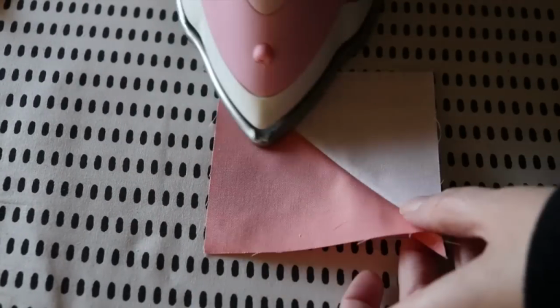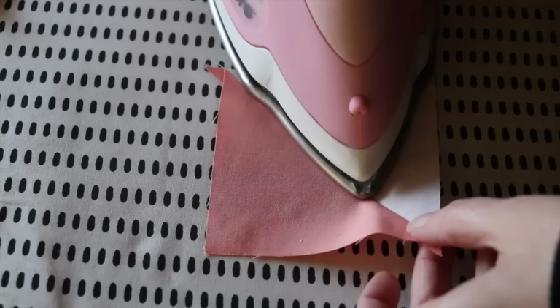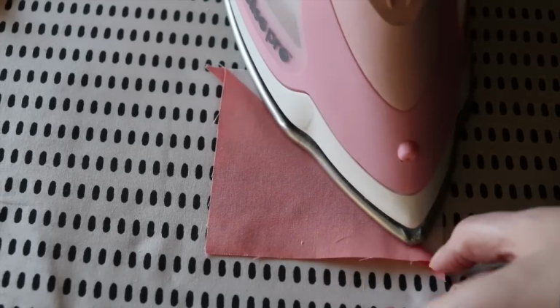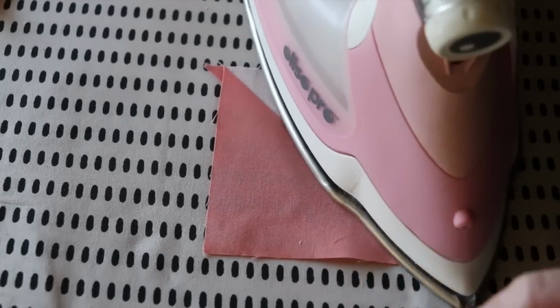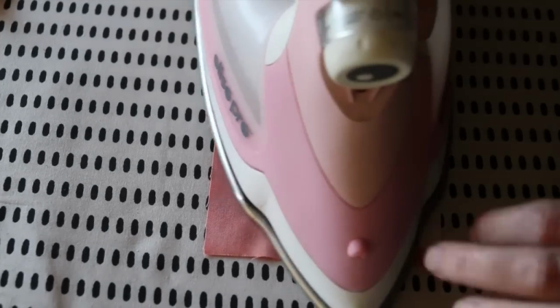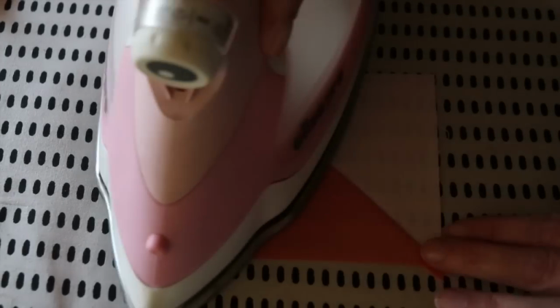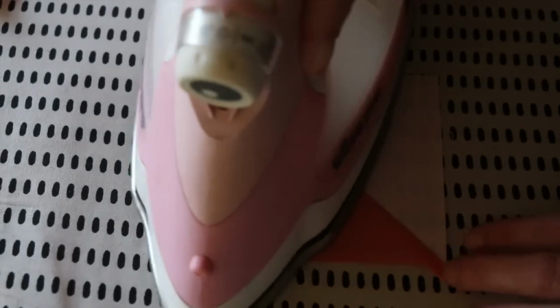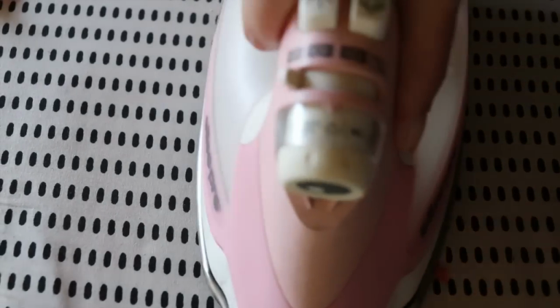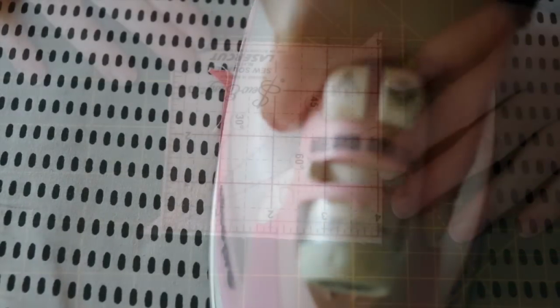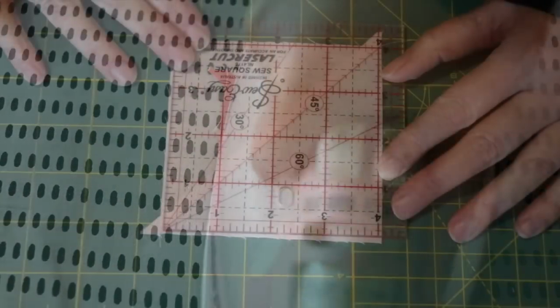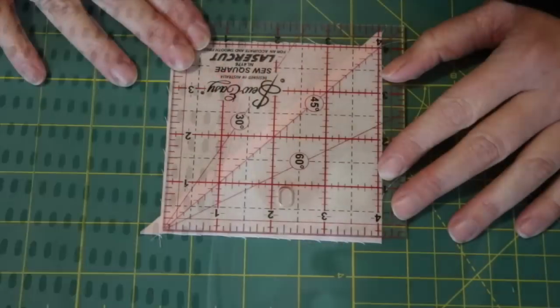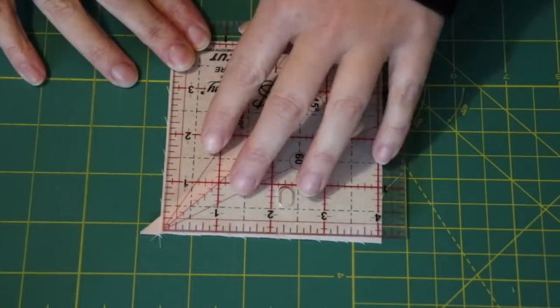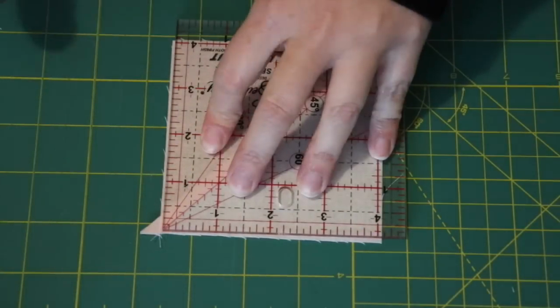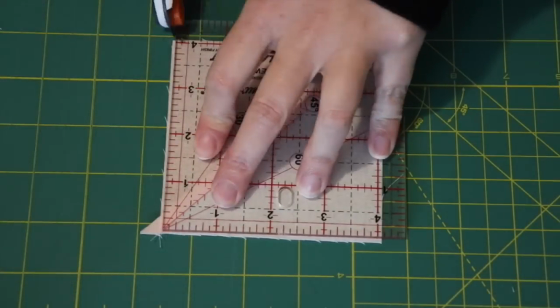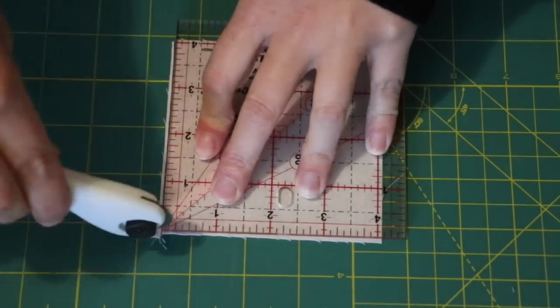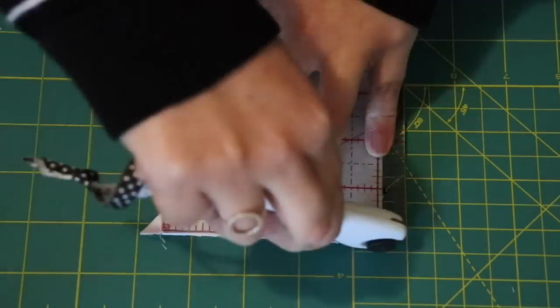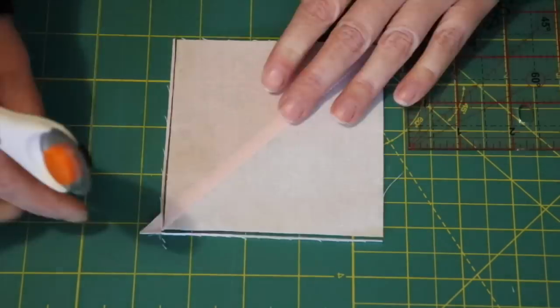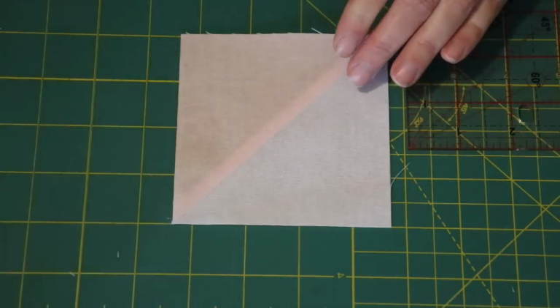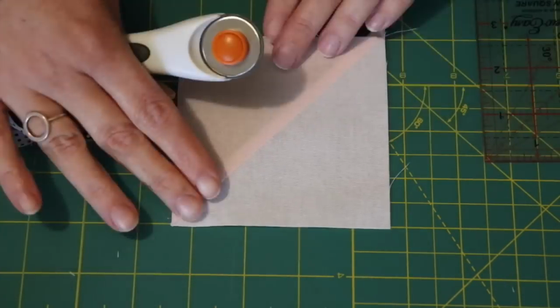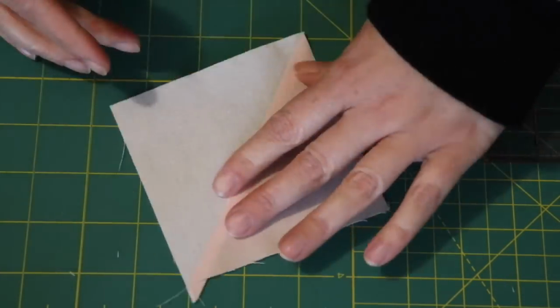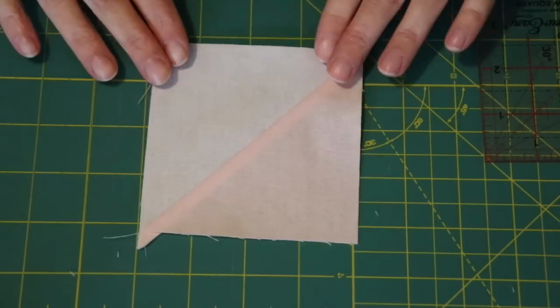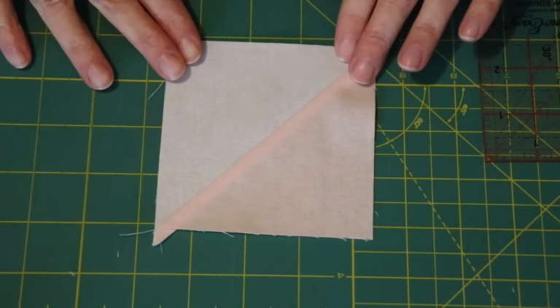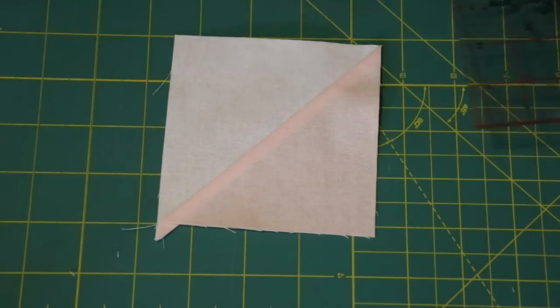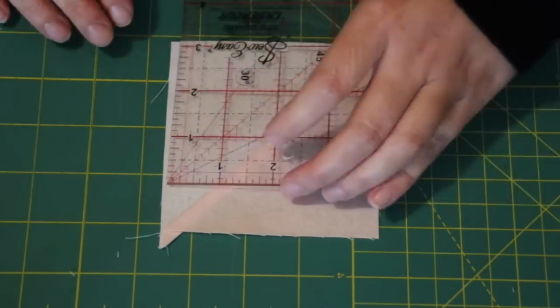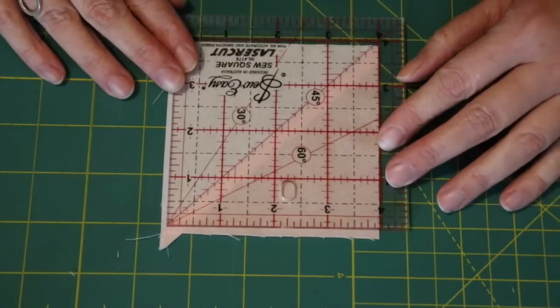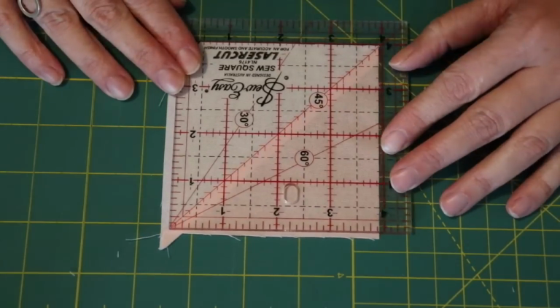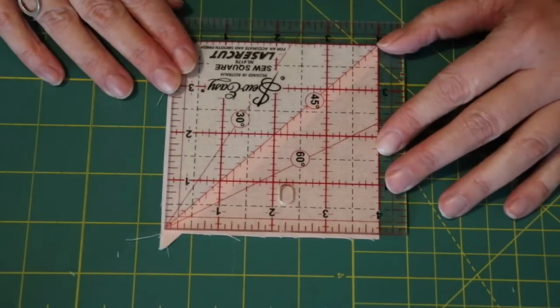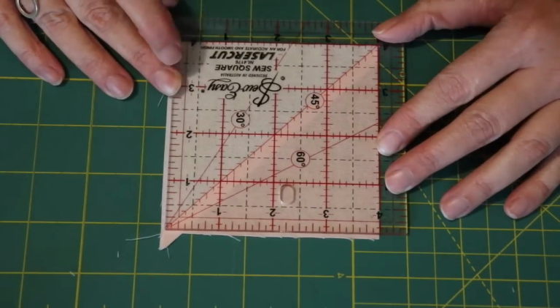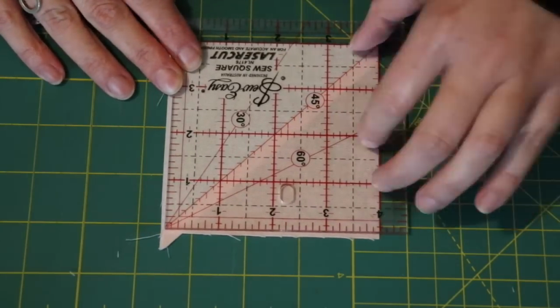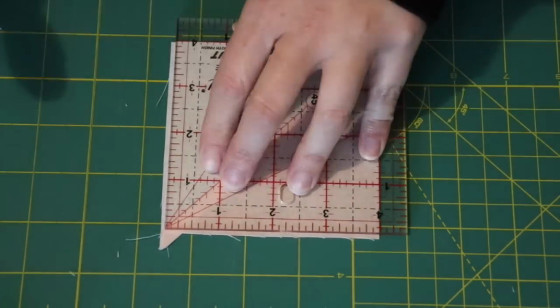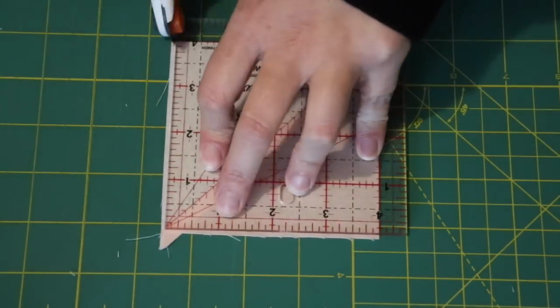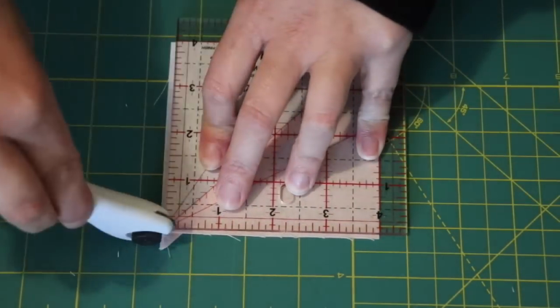Press the seams towards the darker side of fabric. Then using a set square ruler, trim all eight half square triangle units down to a perfect four inch square.